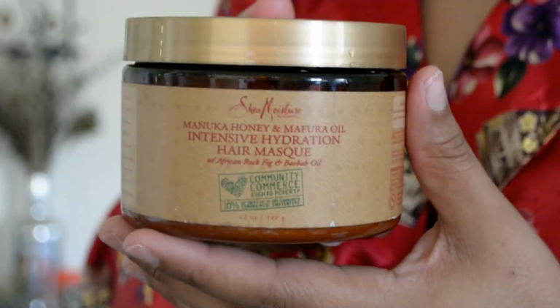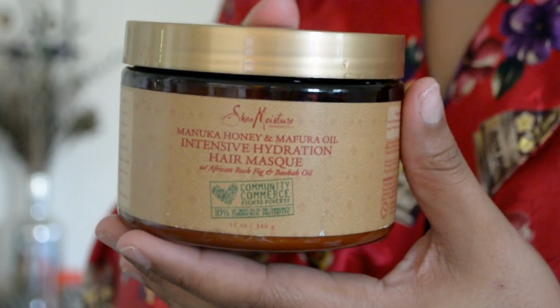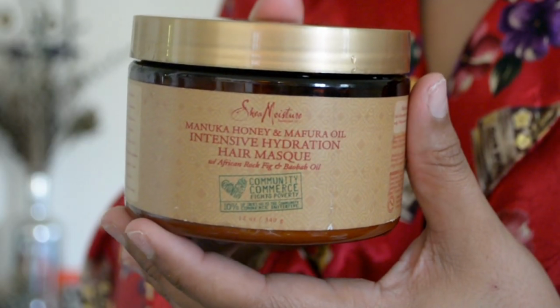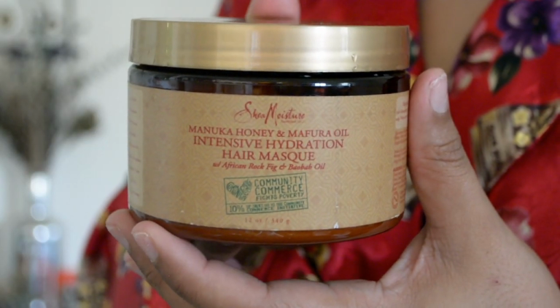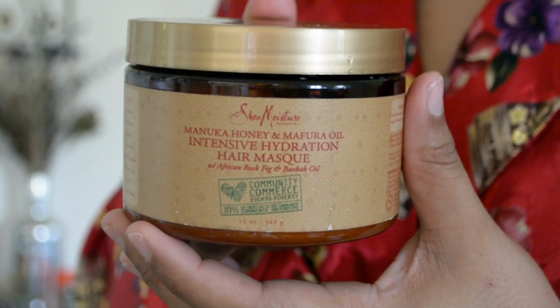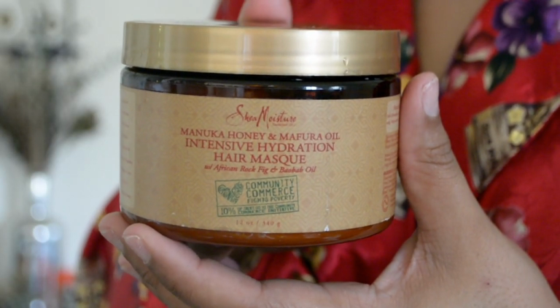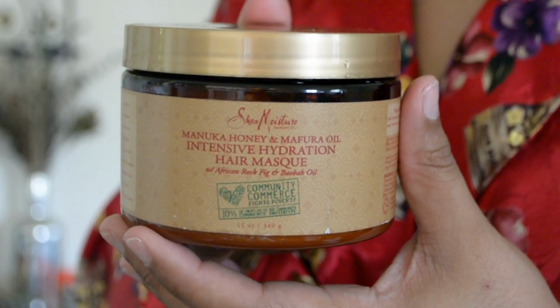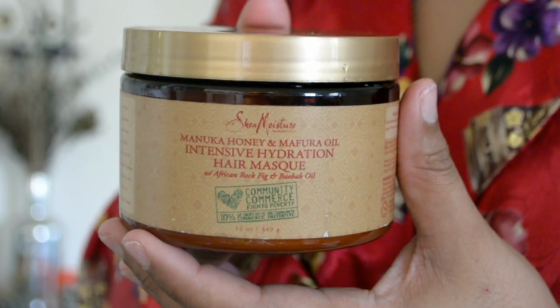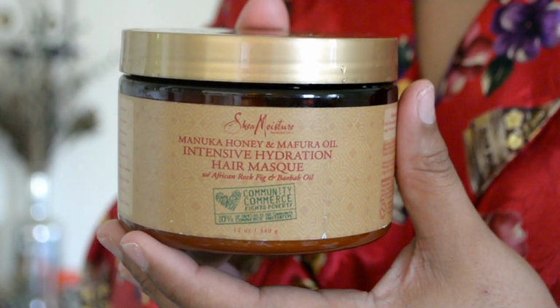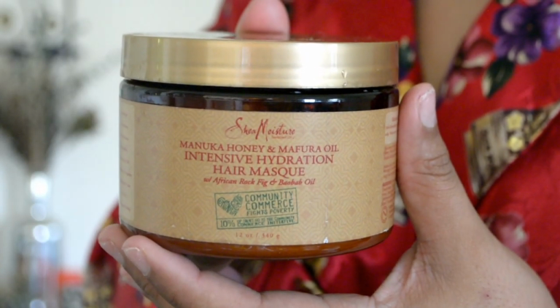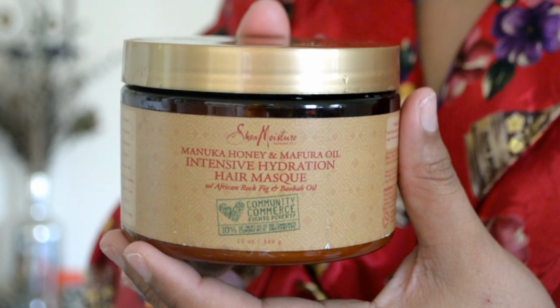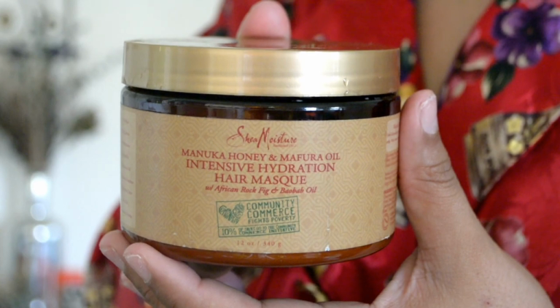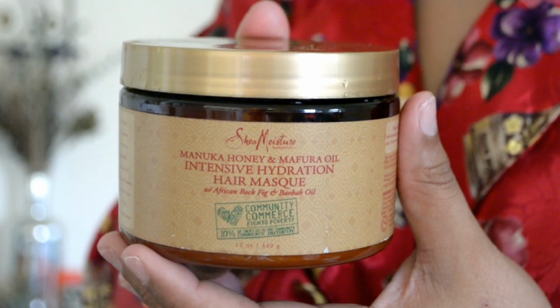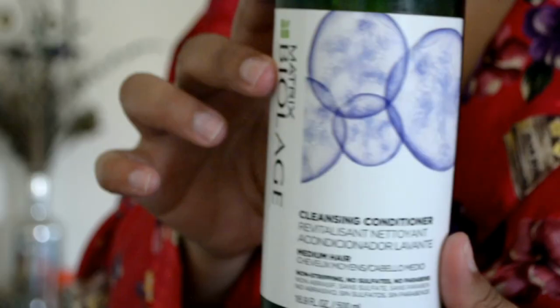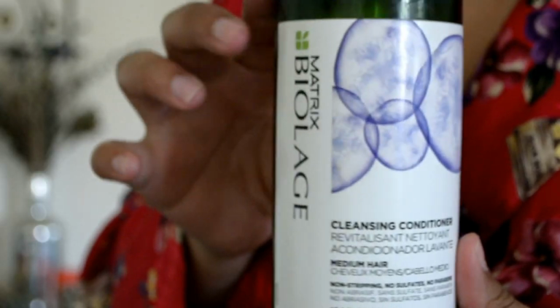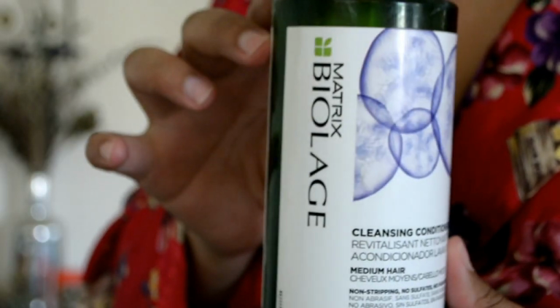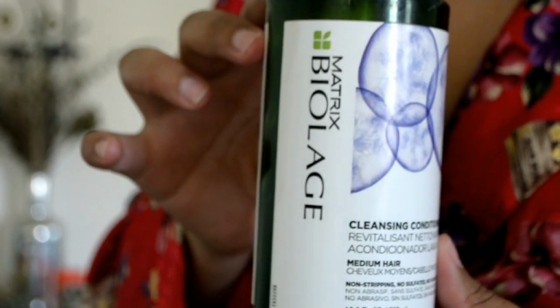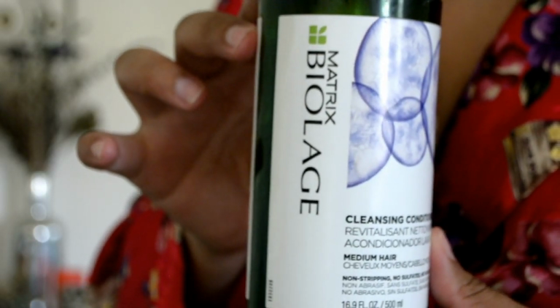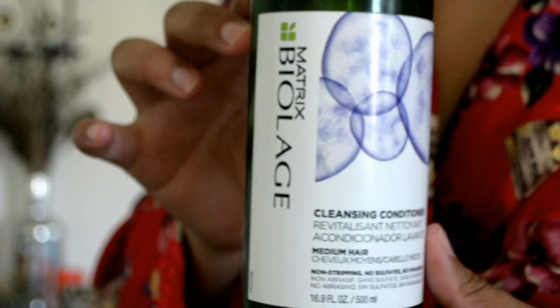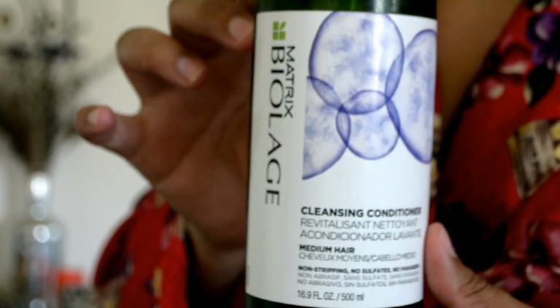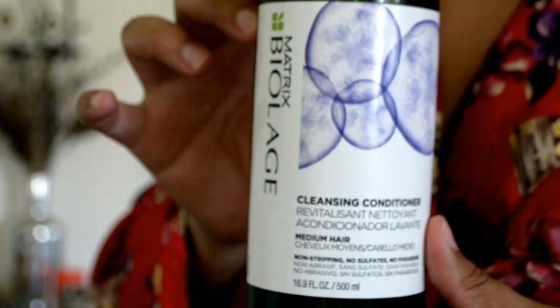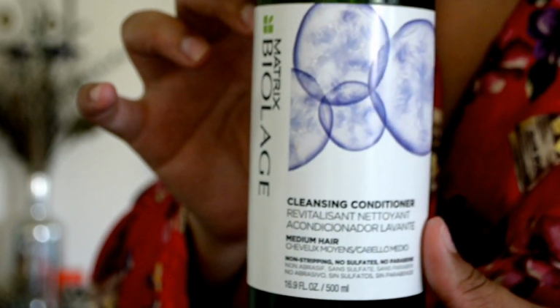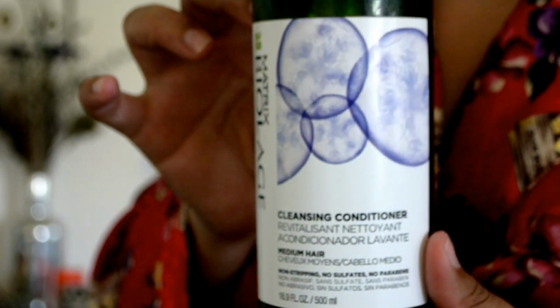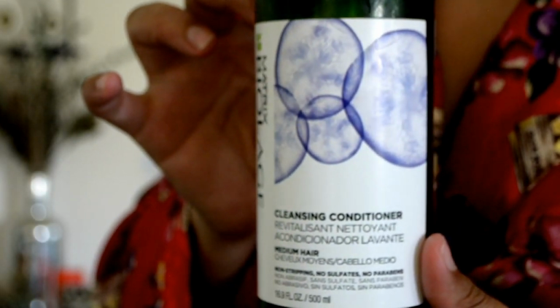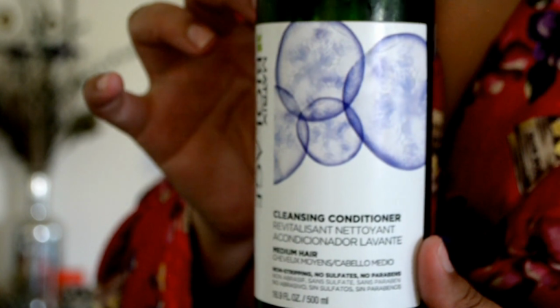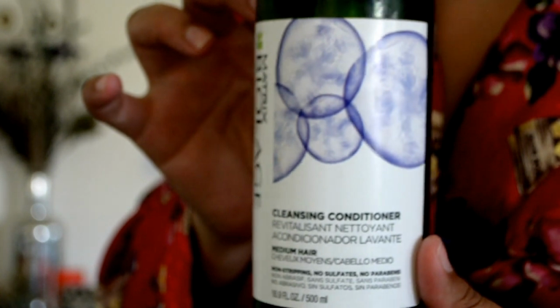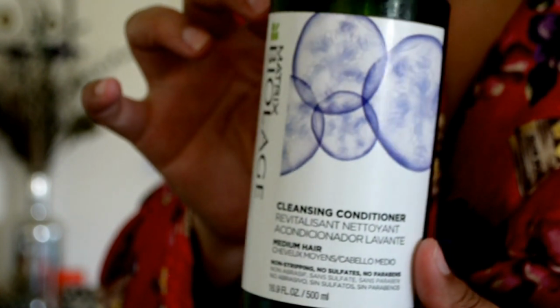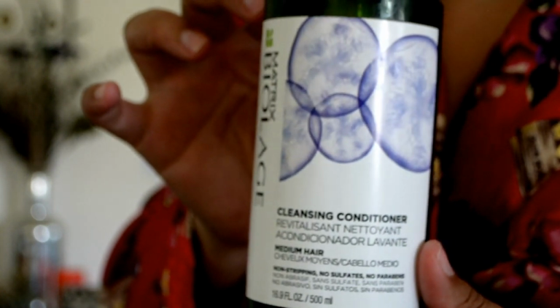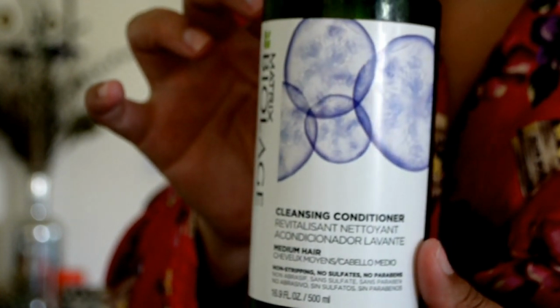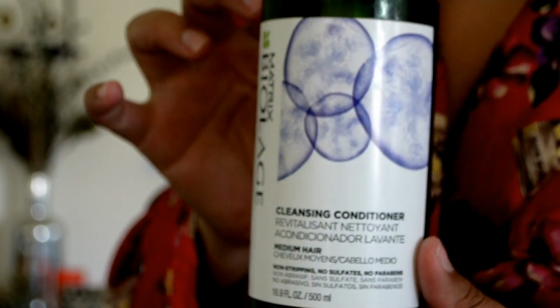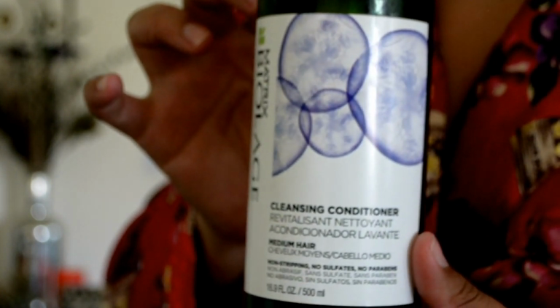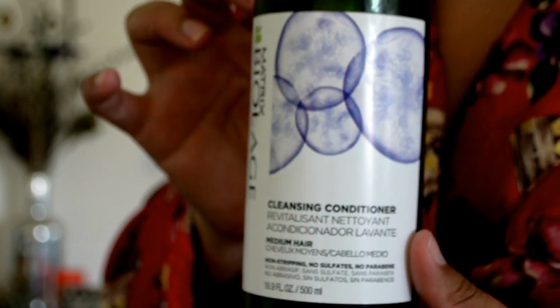I've really been loving the Aussie 7-in-1. Typically I will use the Garnier Fructis, but this is what I actually used today. To deep condition, I used the Shea Moisture Intensive Hydration Hair Mask. I really love this. And then when I do co-wash, I like to use the Matrix Biolage Cleansing Conditioner. This stuff is so good, and it does lather up a little bit.